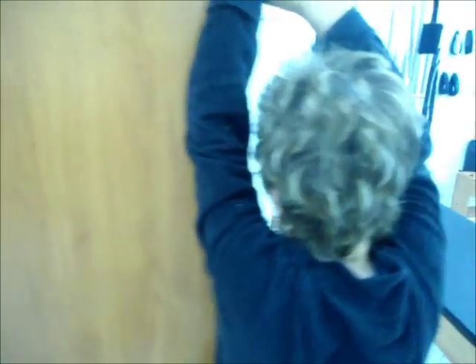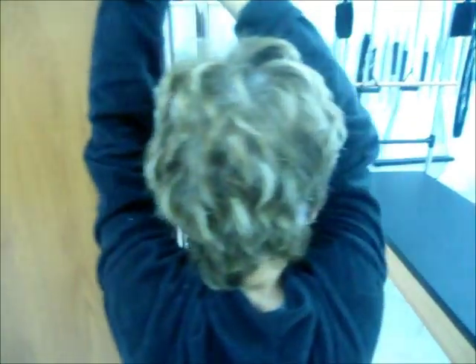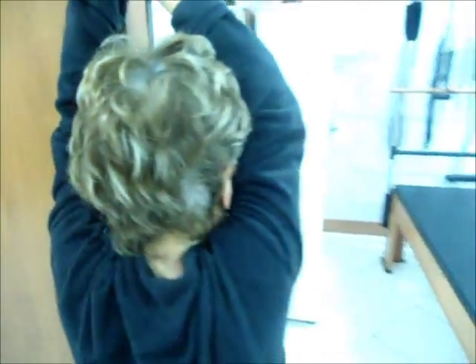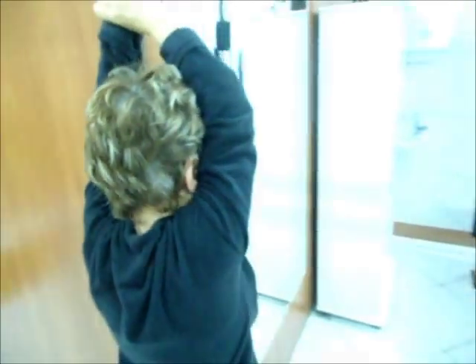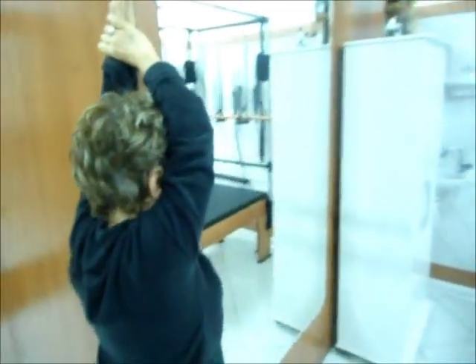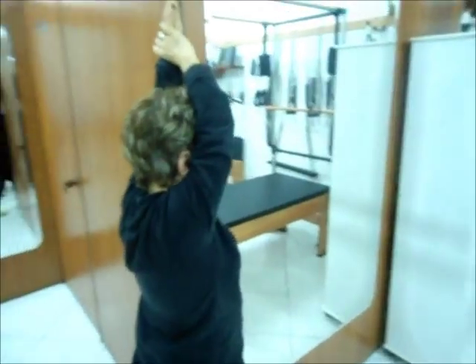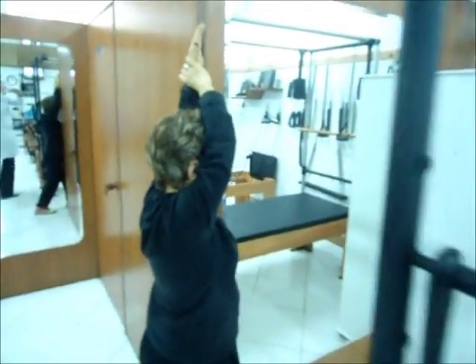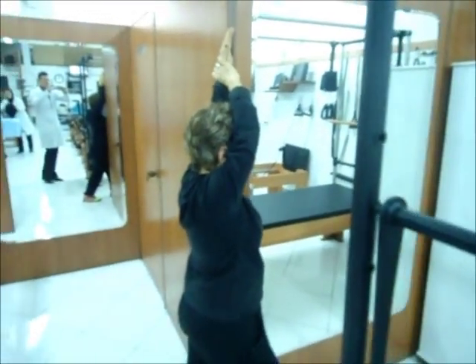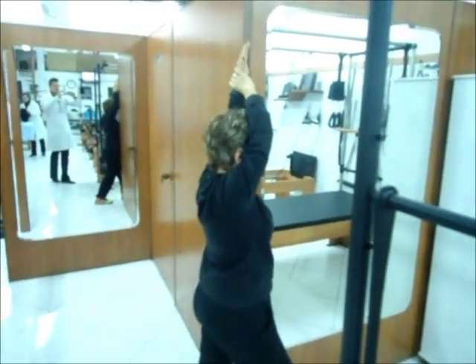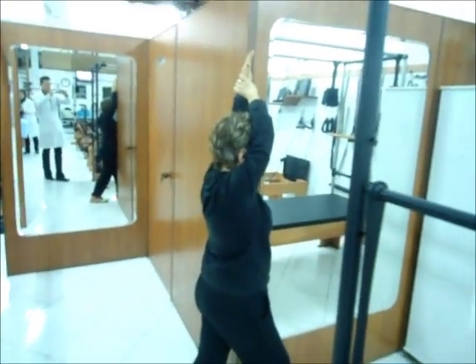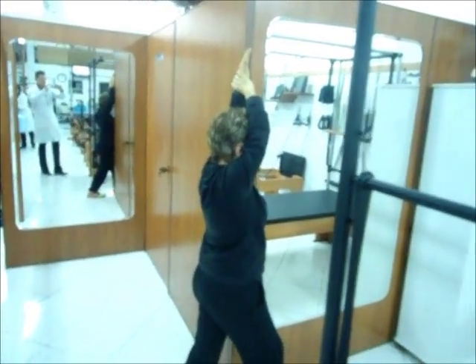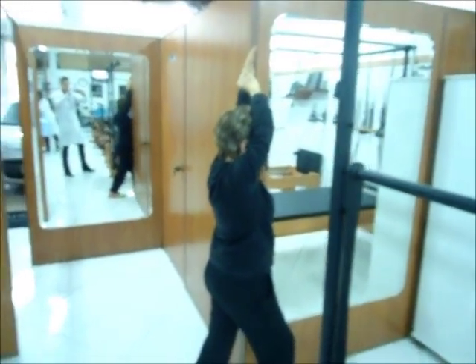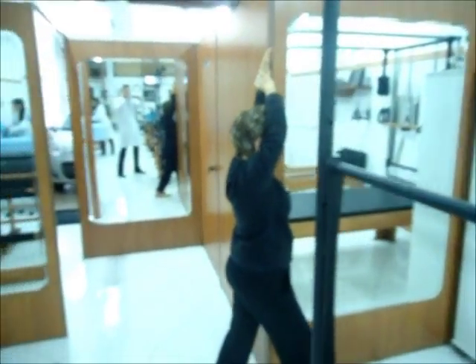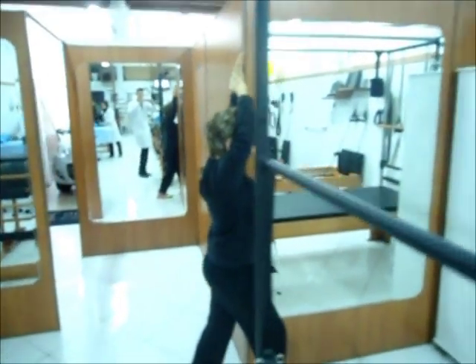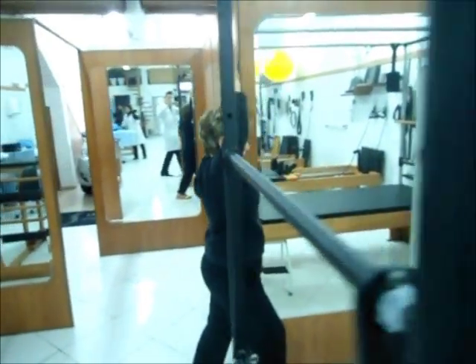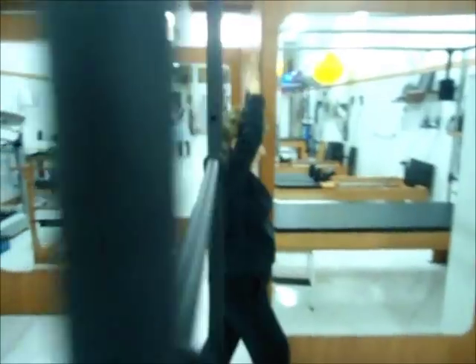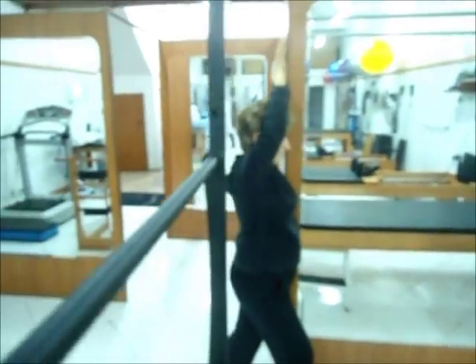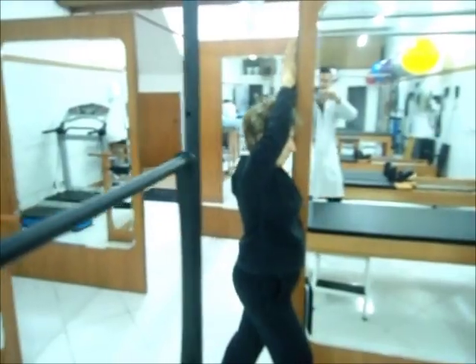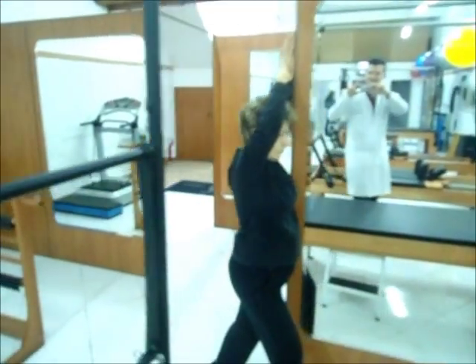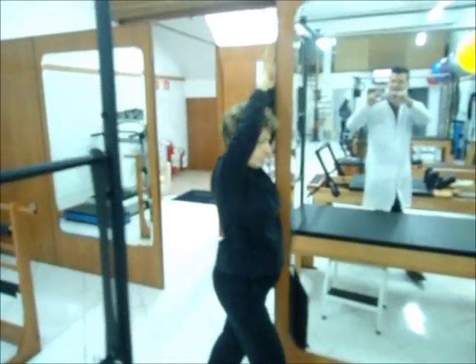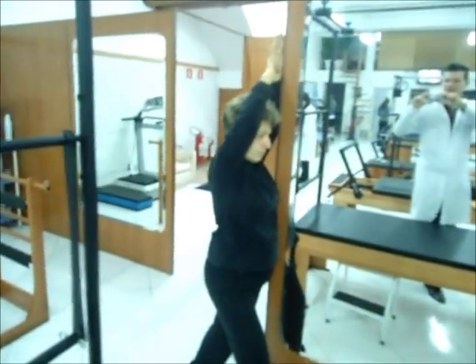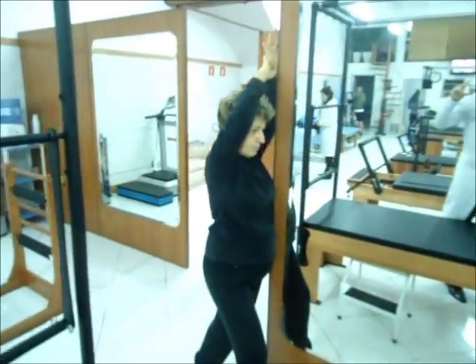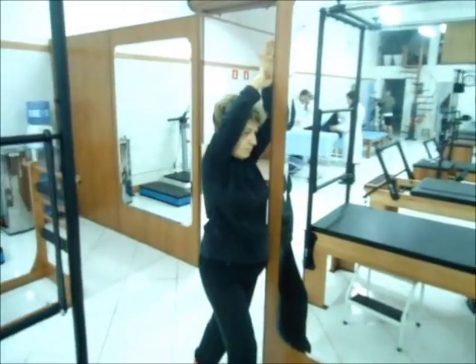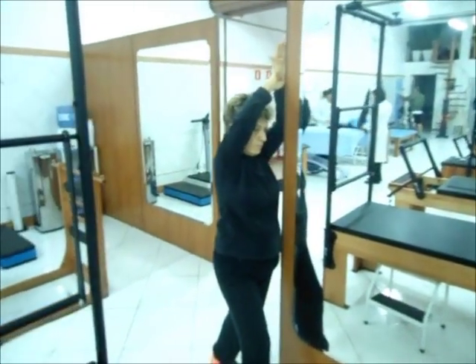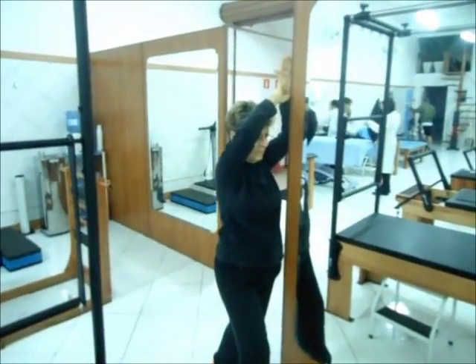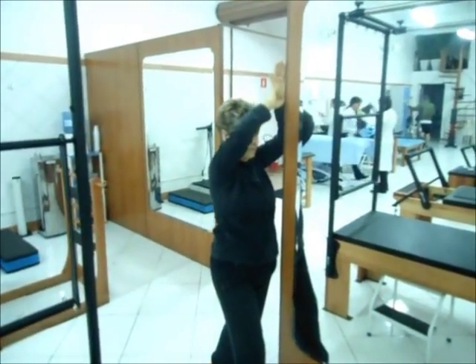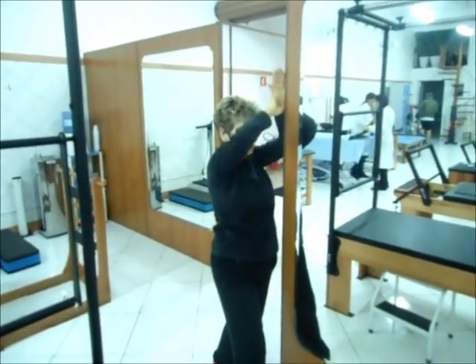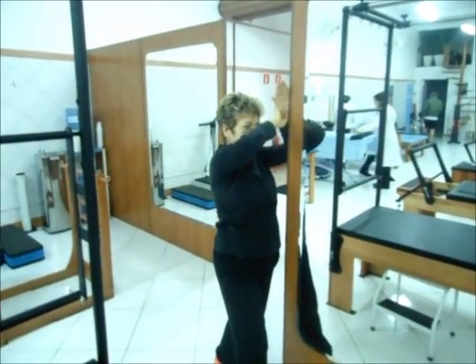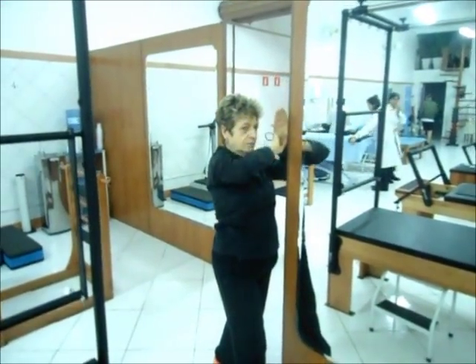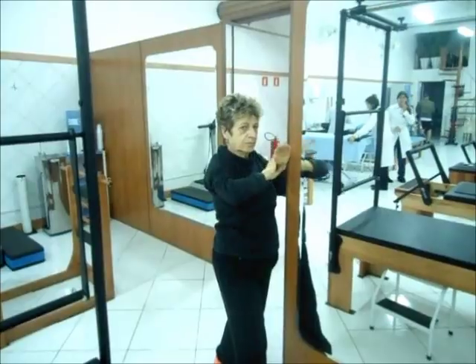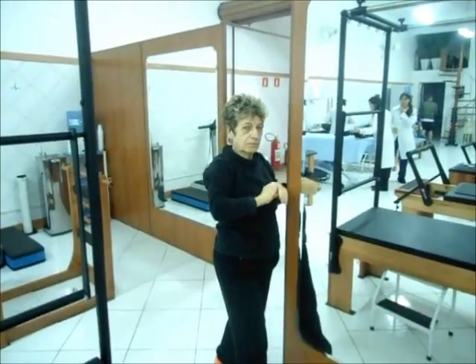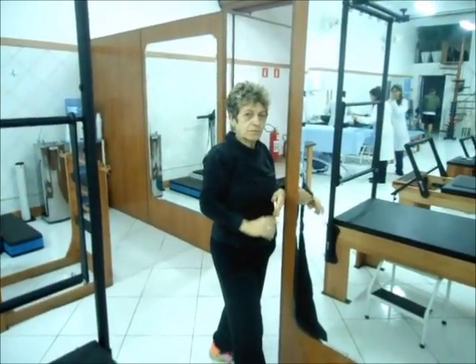Vai sustentar por aproximadamente 30 segundos. Vai baixar e descansar. E esse exercício vai repetir de 3 a 5 vezes em casa.